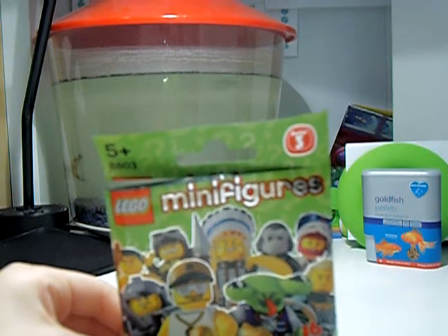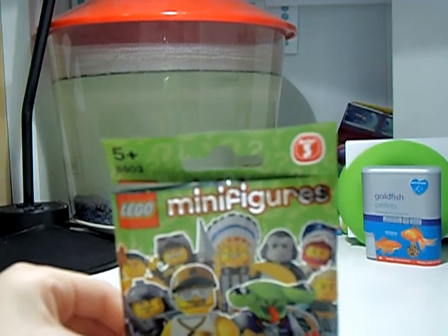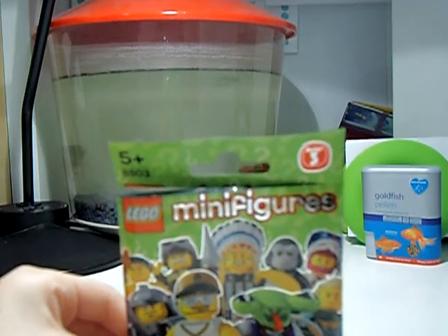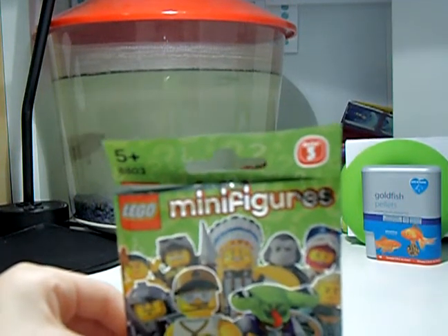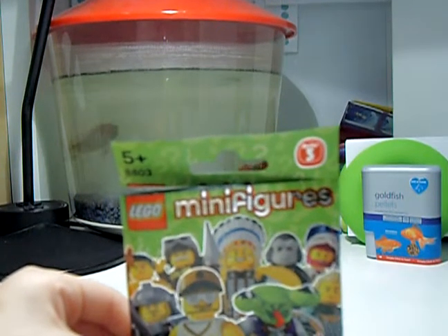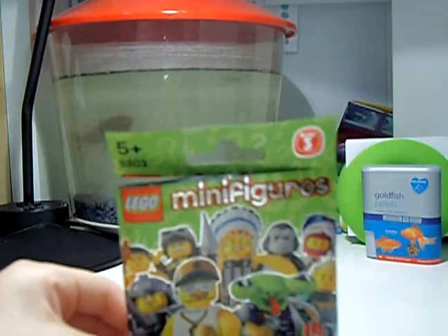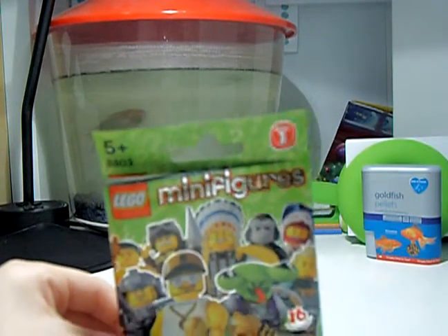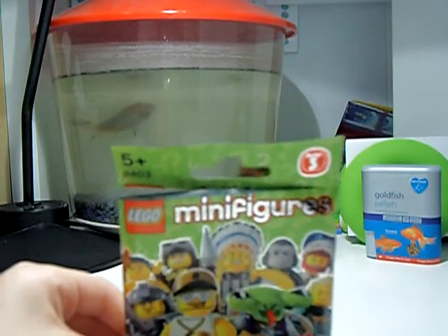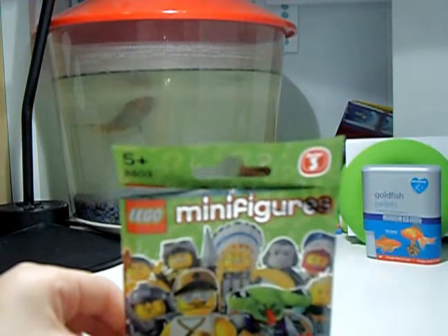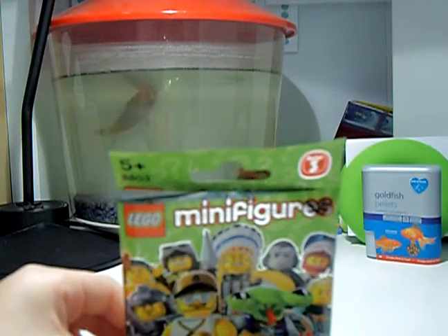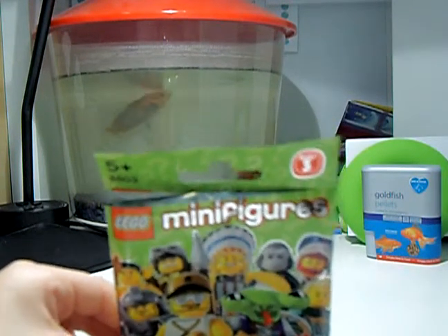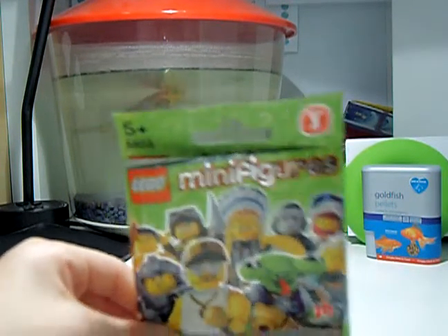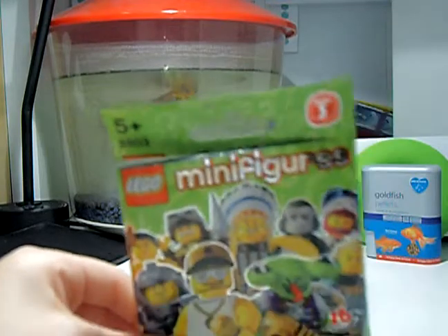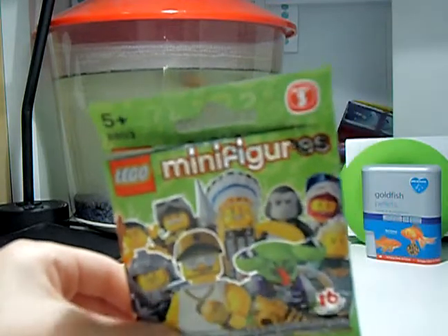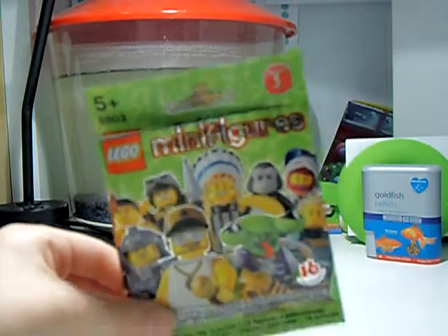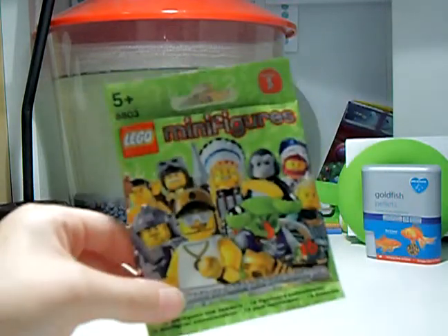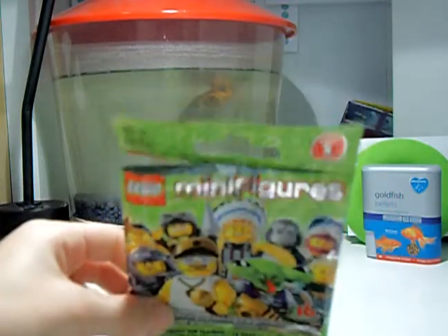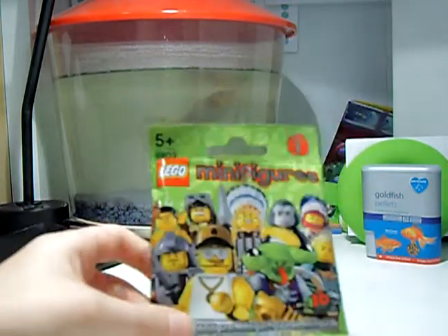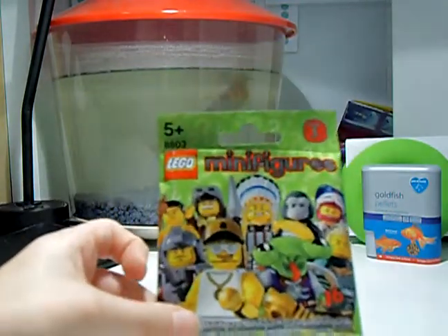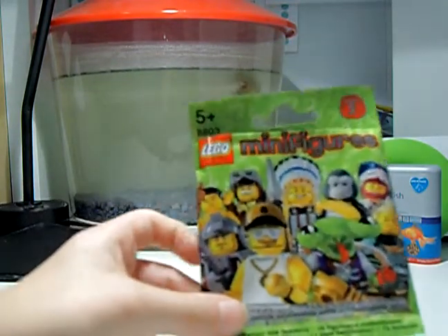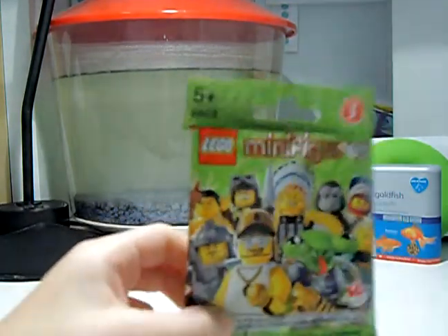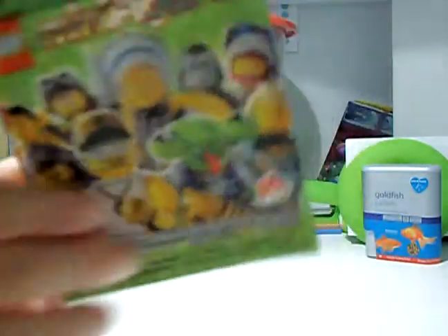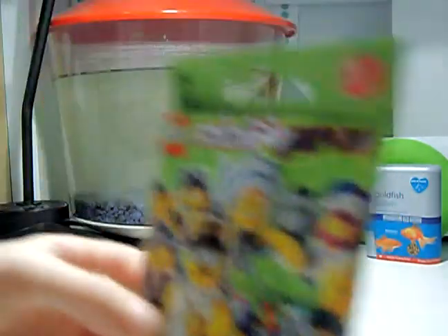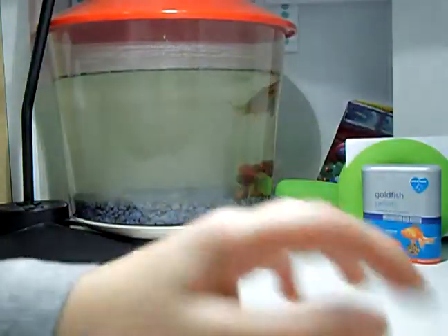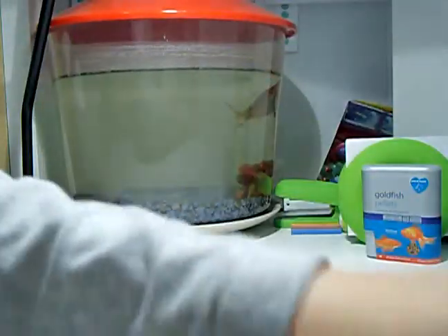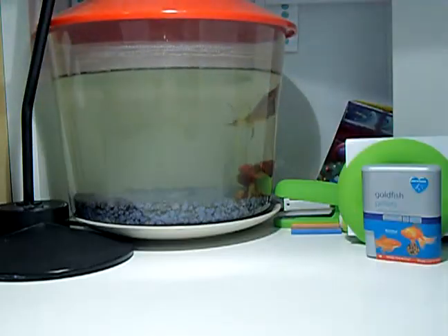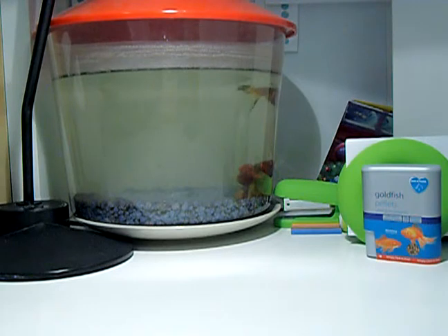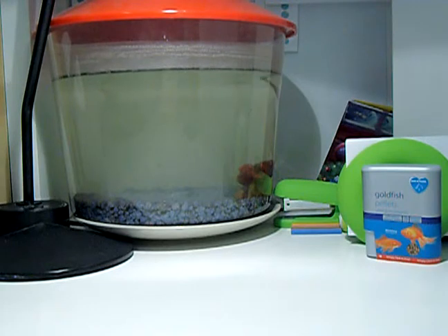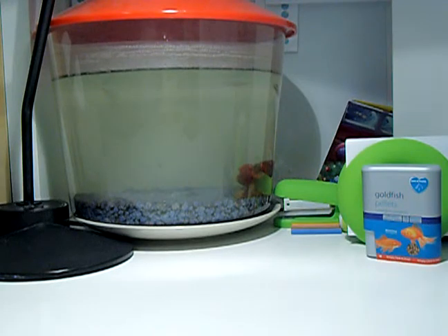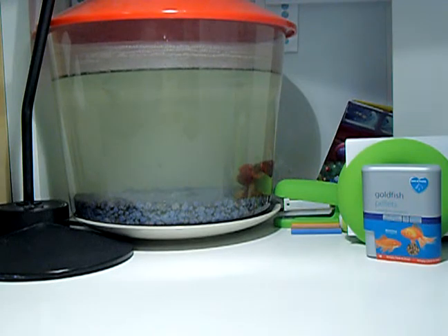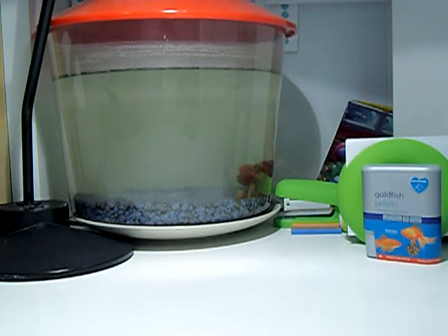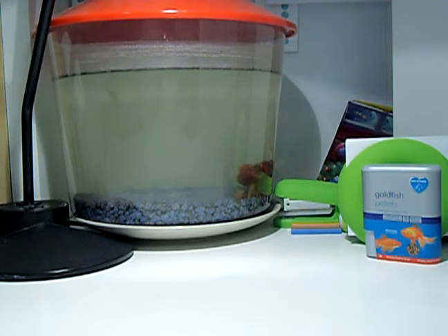Hi guys, LegoIndia1 here, doing a review on all my minifigures, series 3. Sorry if you can hear that, it's just my brother playing FIFA, we'll have to put up with it.